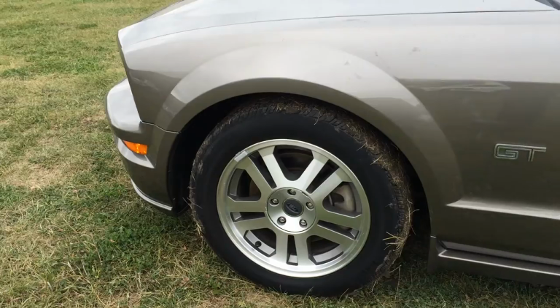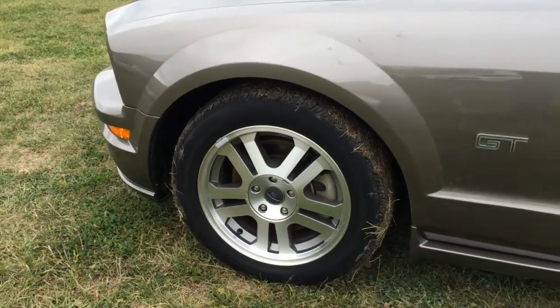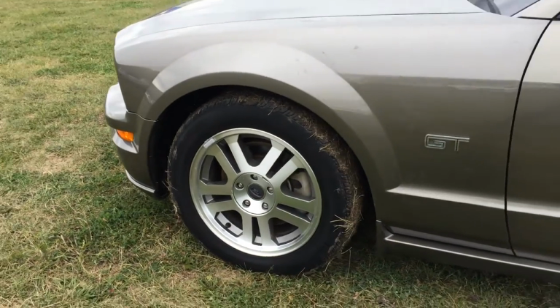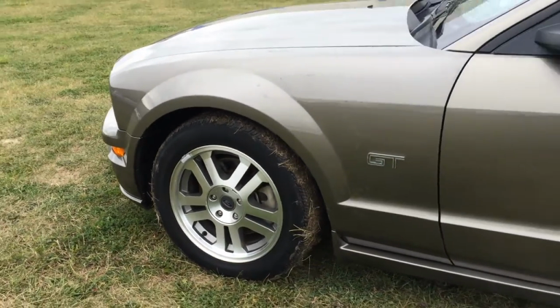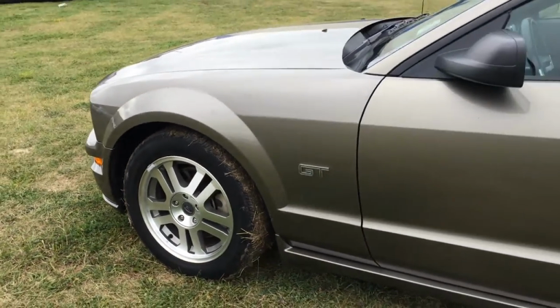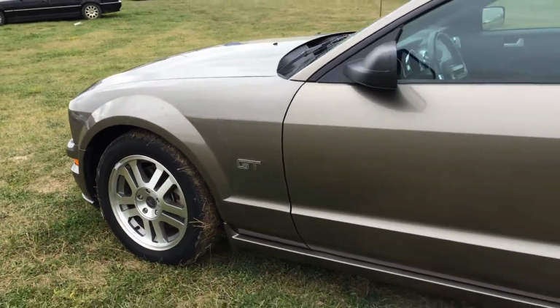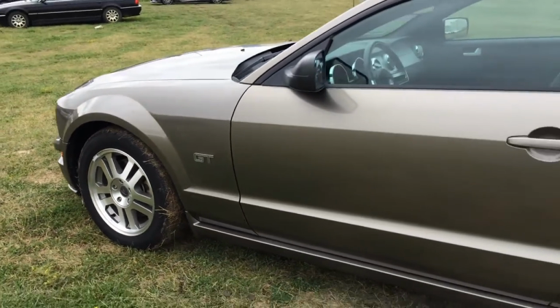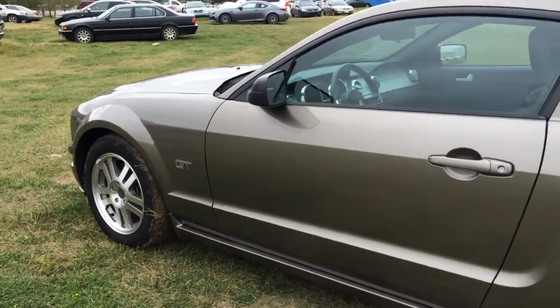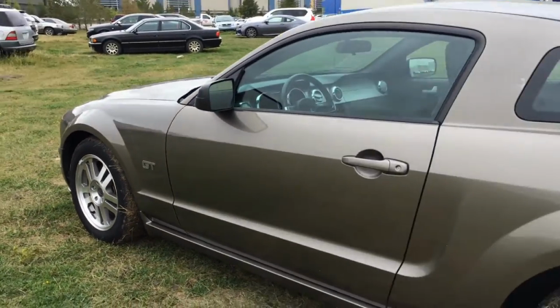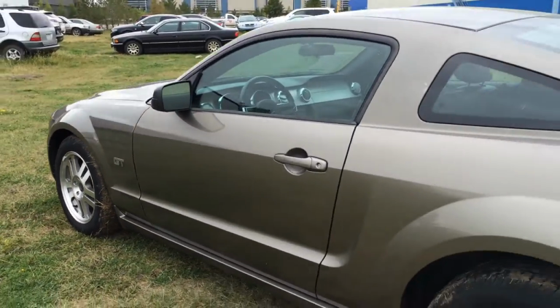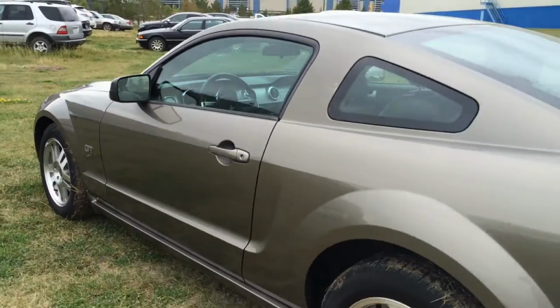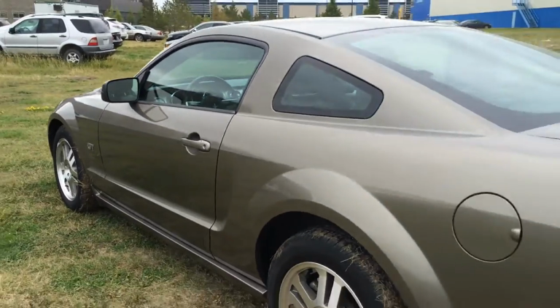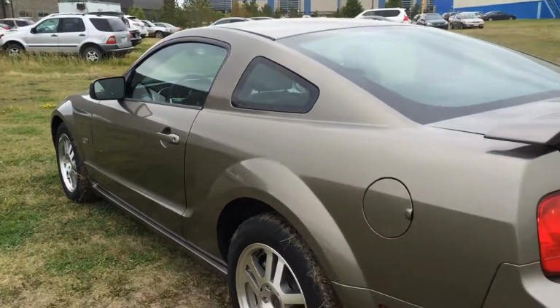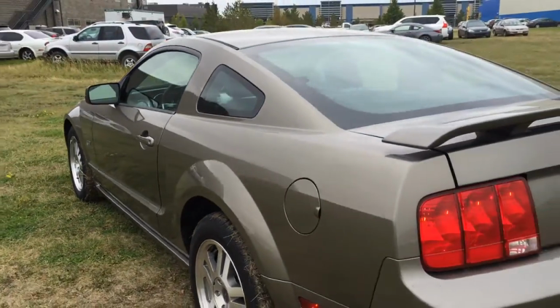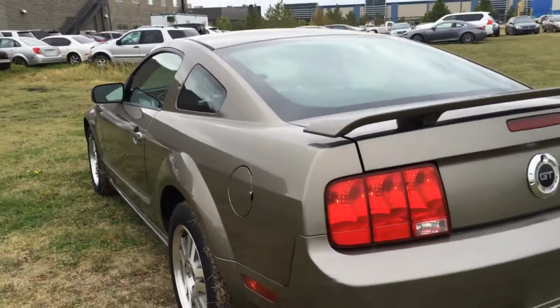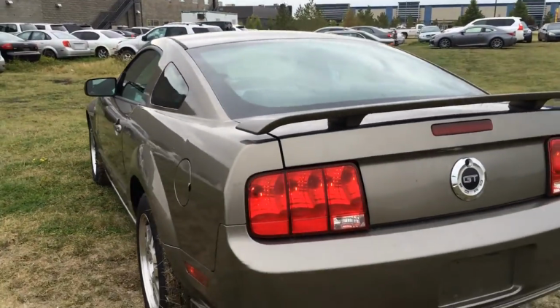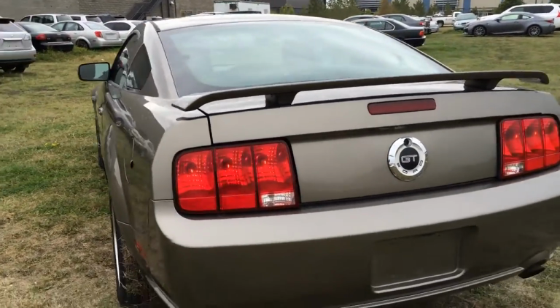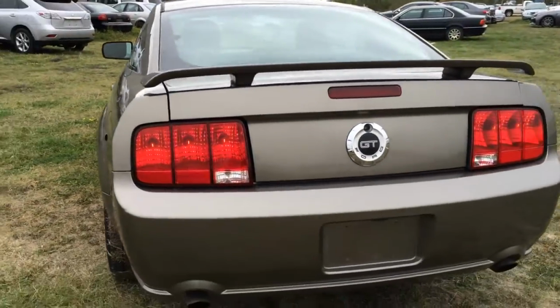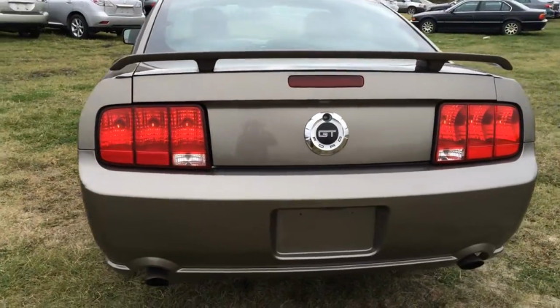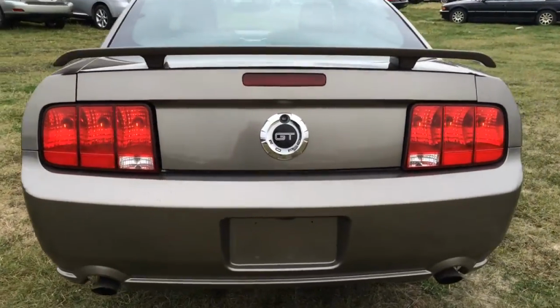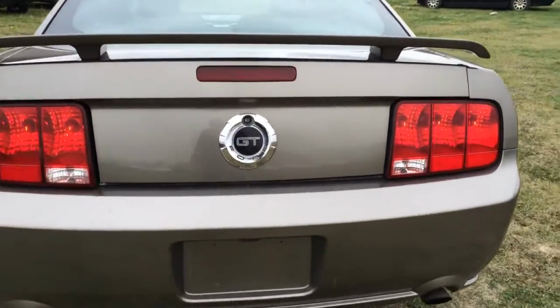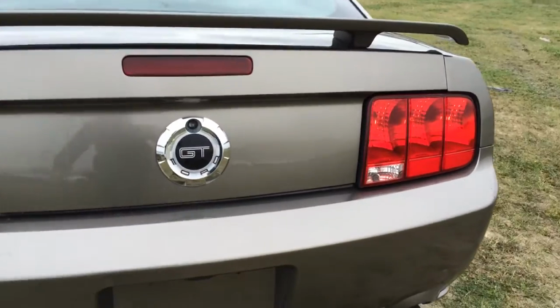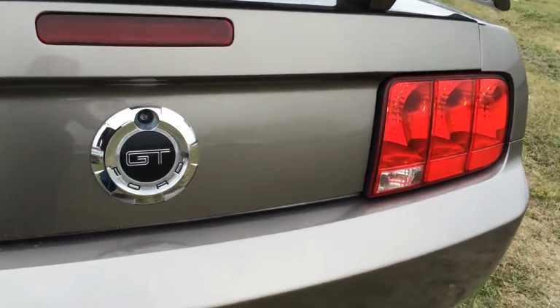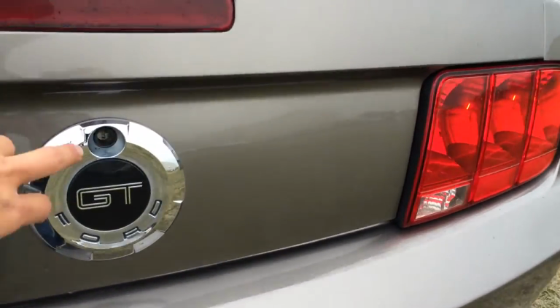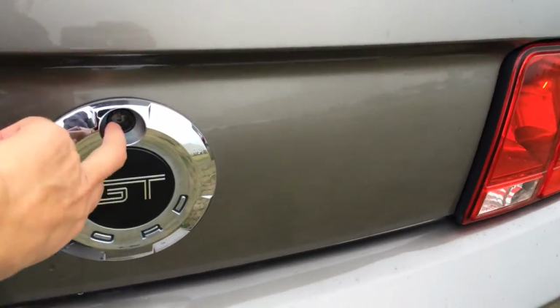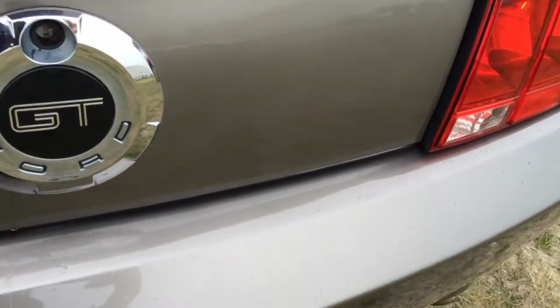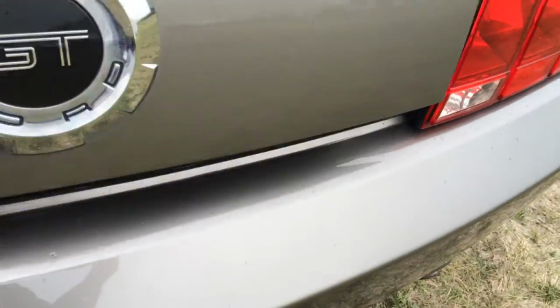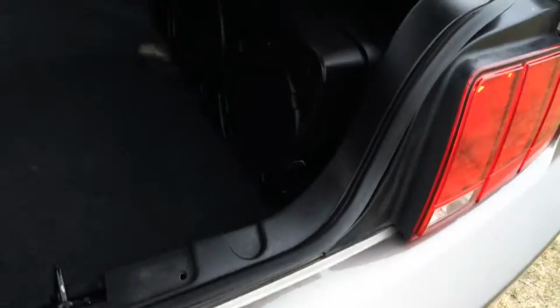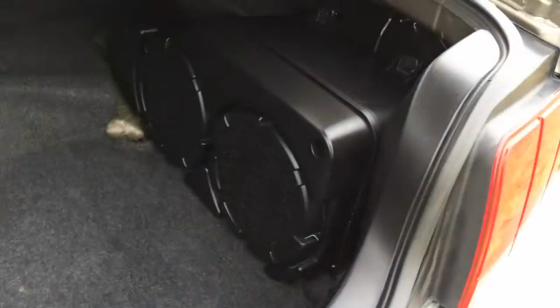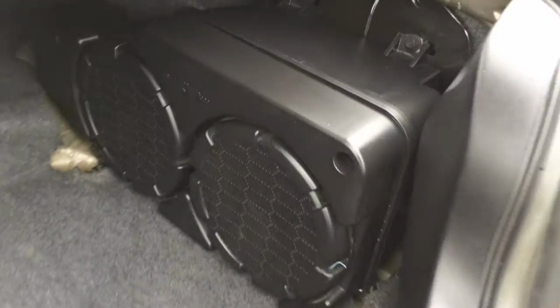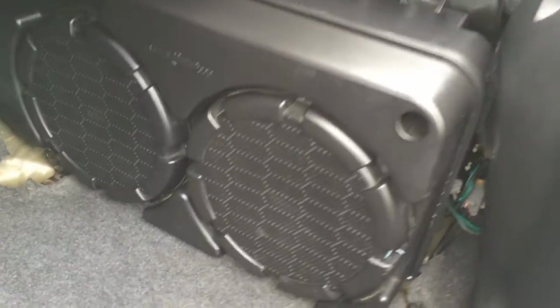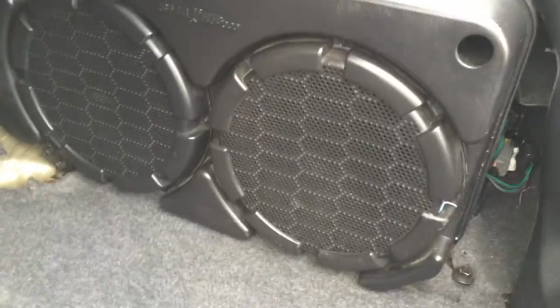17-inch wheels. You have your keyless entry. Rear spoiler. You have remote trunk release, and there's also a key insert right here.